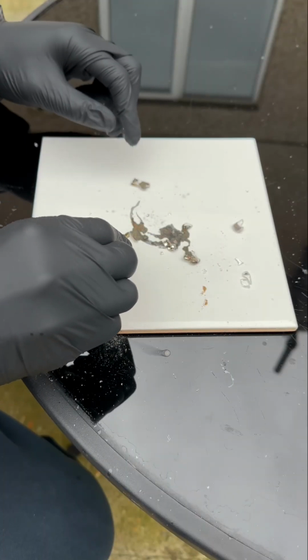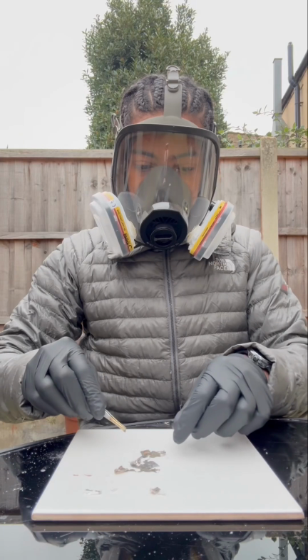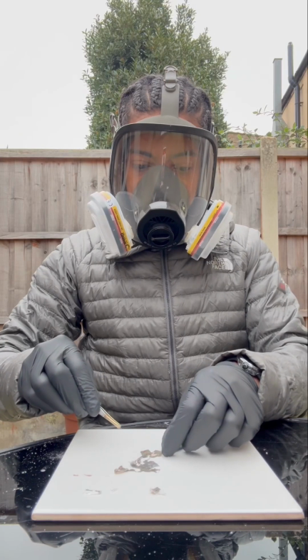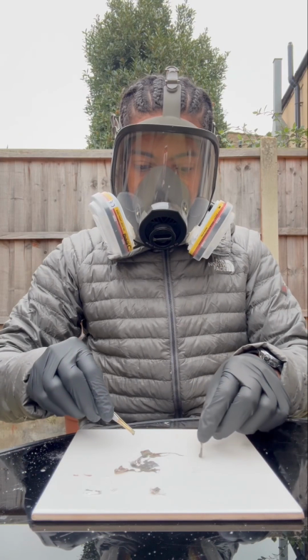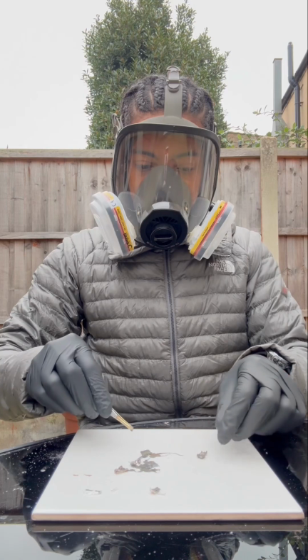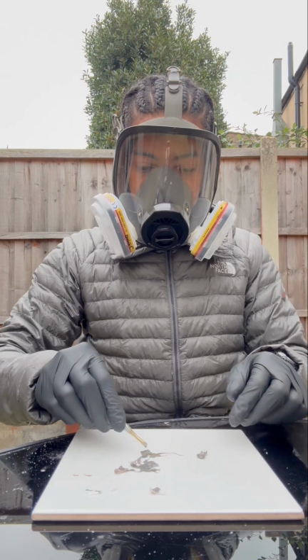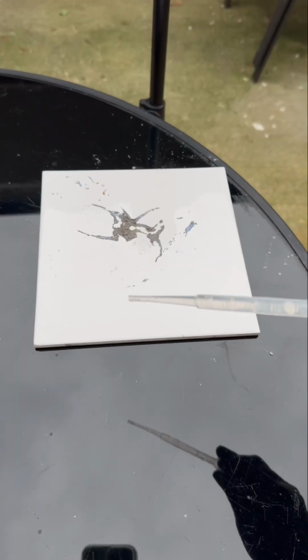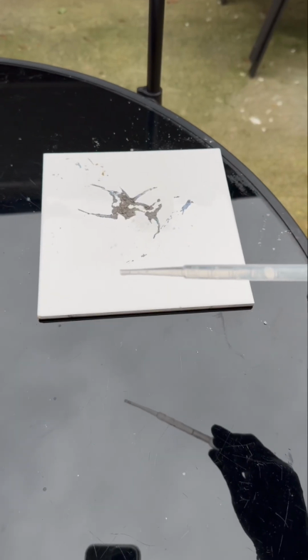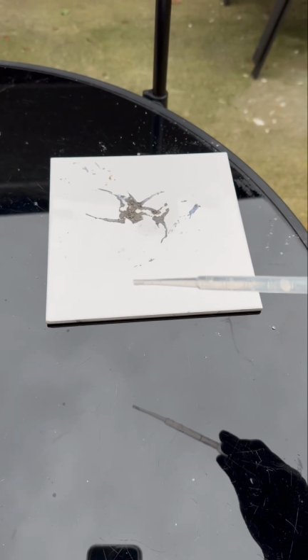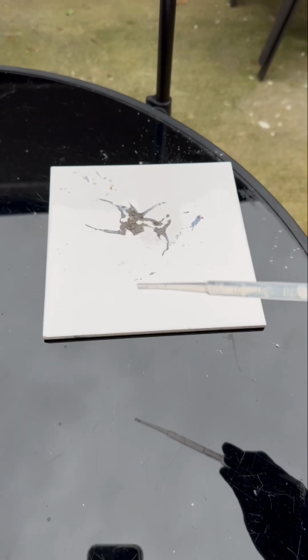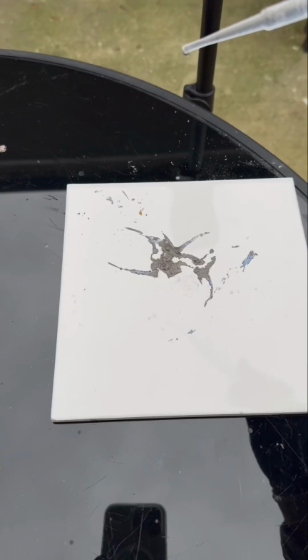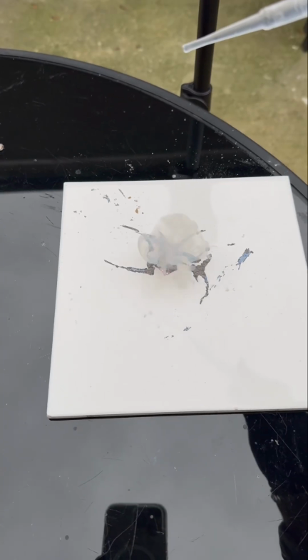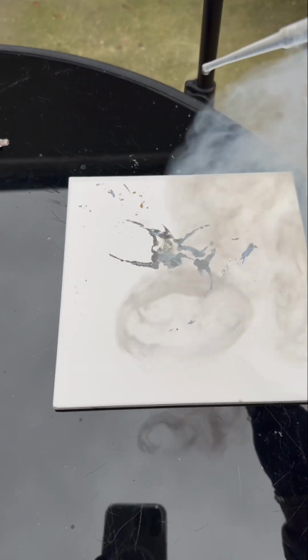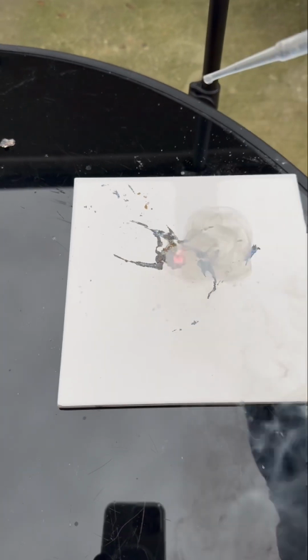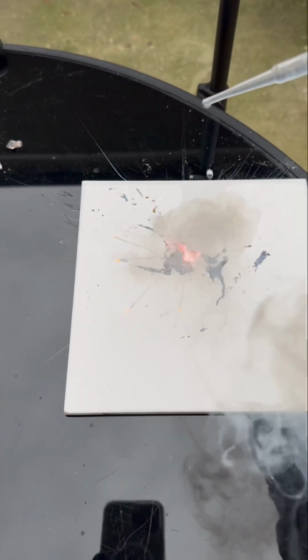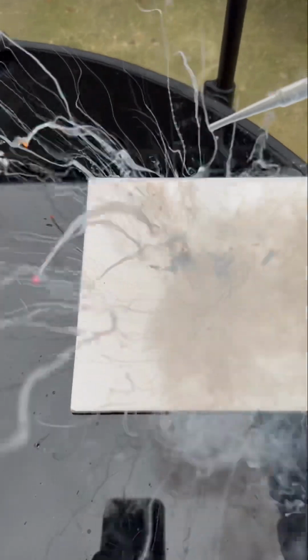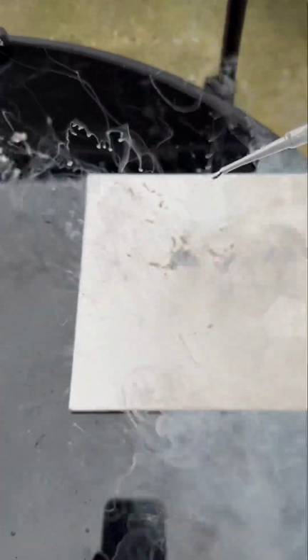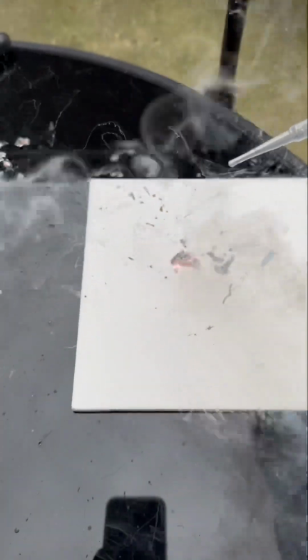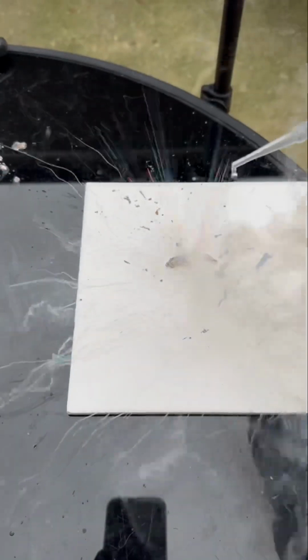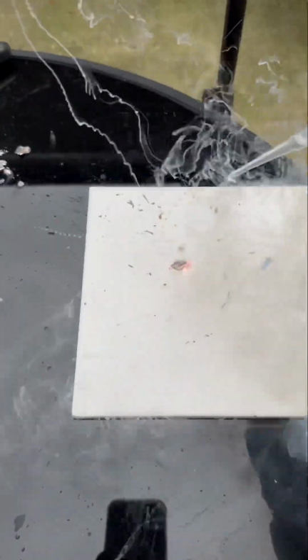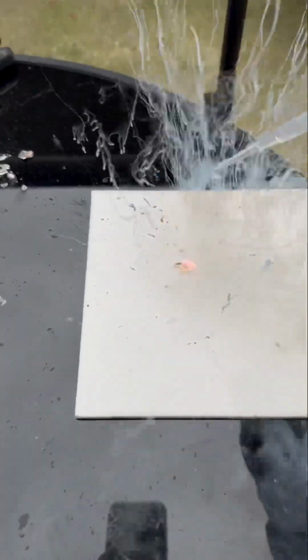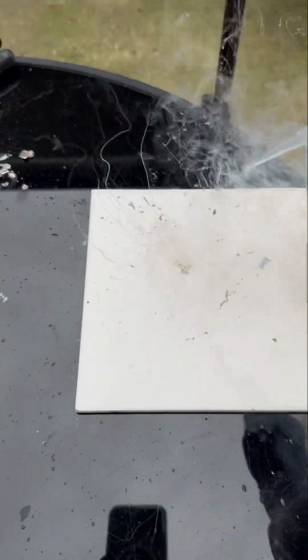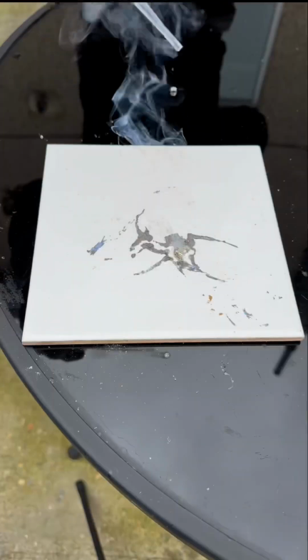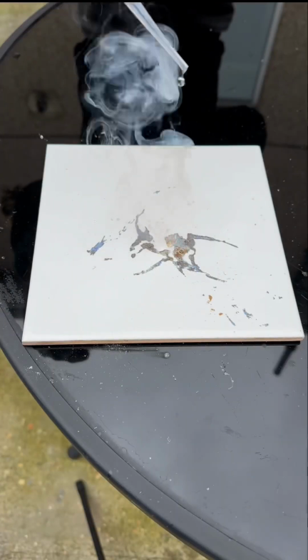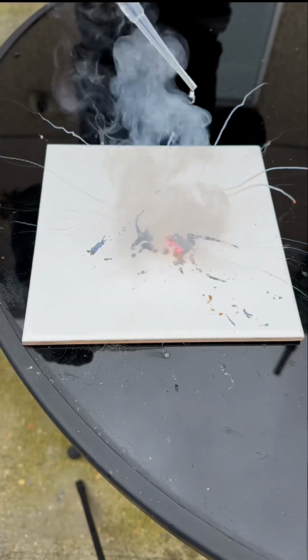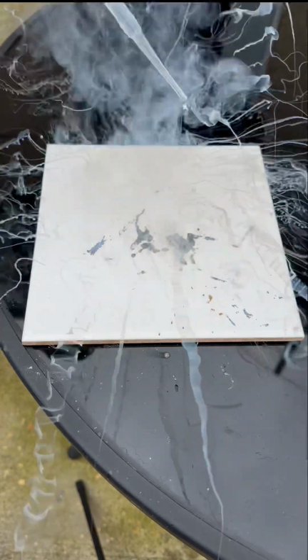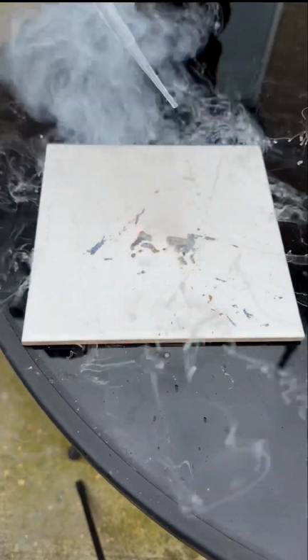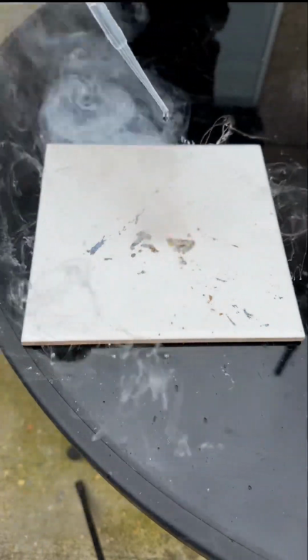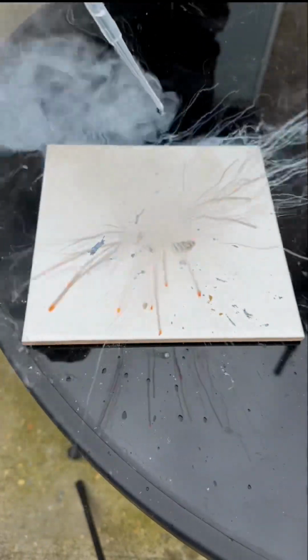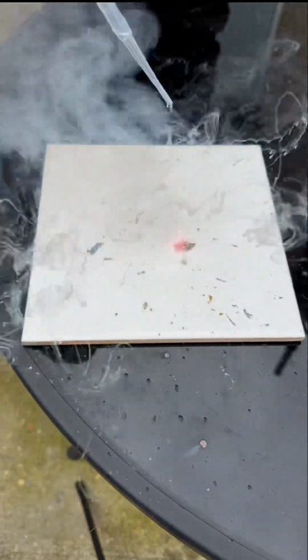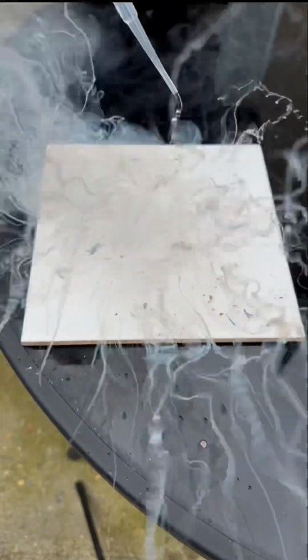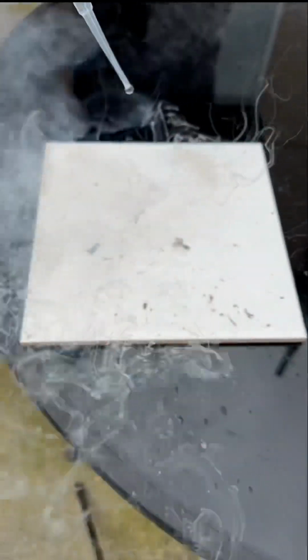So what we're gonna do now is react it with a little piece of water. Watch this. So obviously rubidium metal, when it burns, it burns with a red-violet flame. It's a mad colour — it's like a red-violet thing.